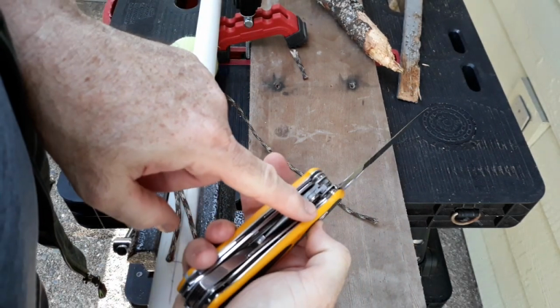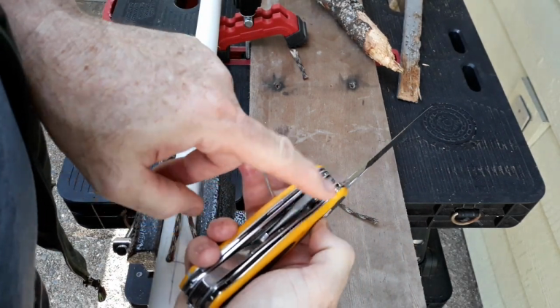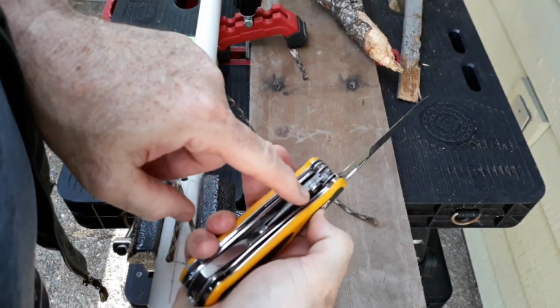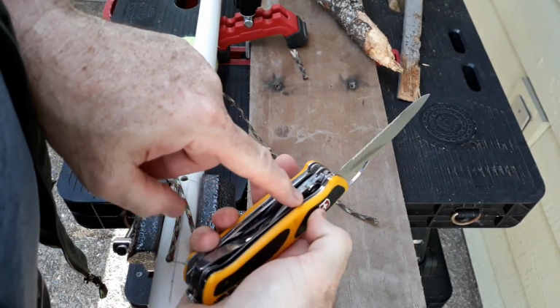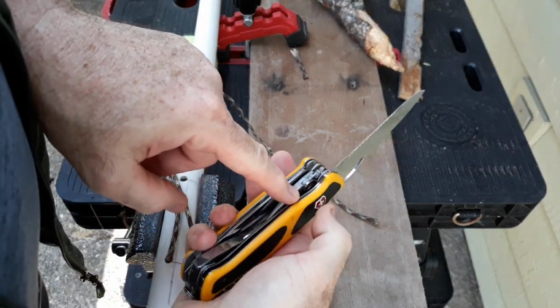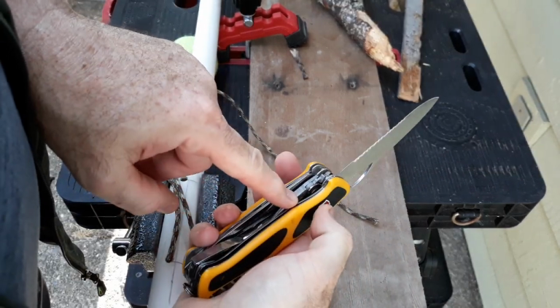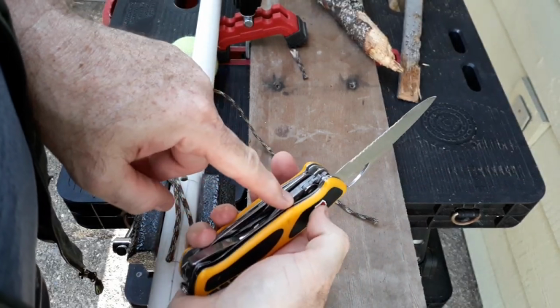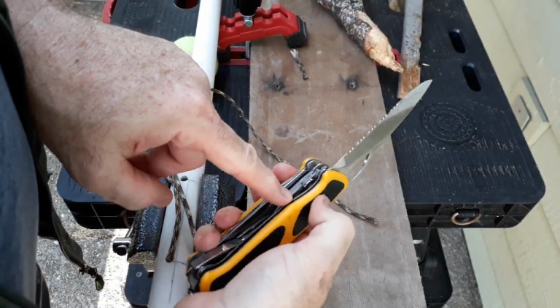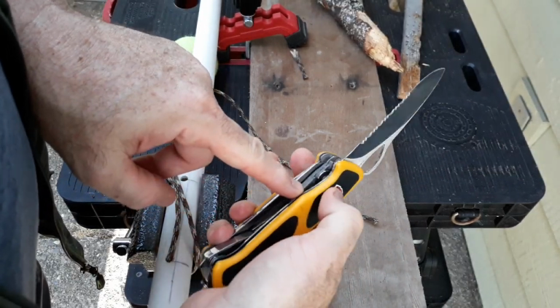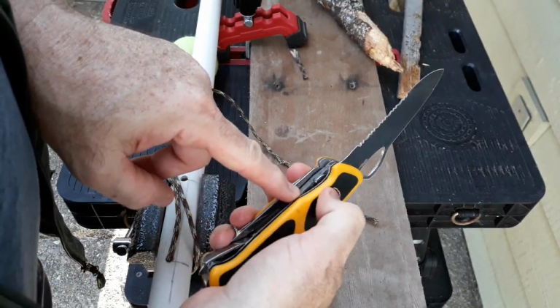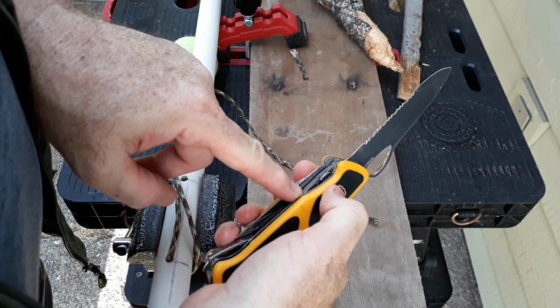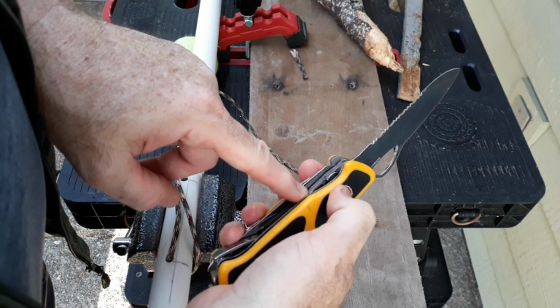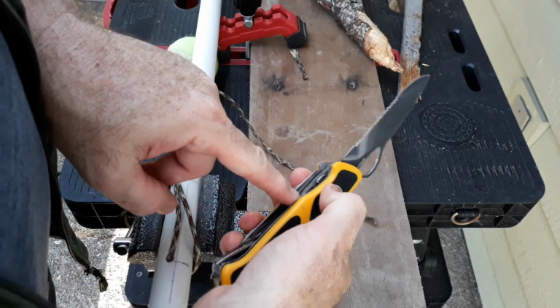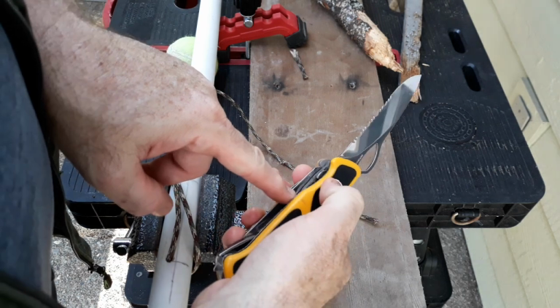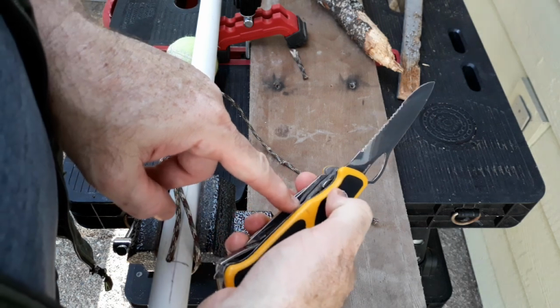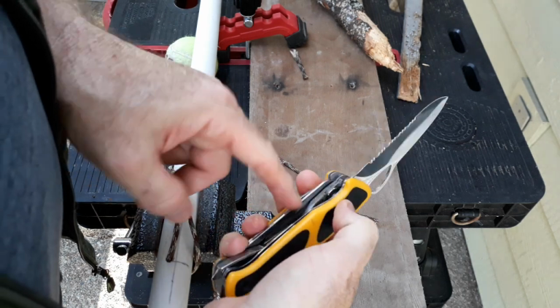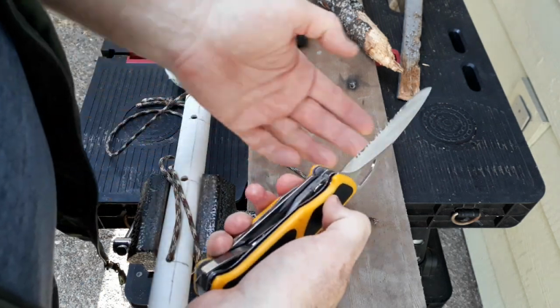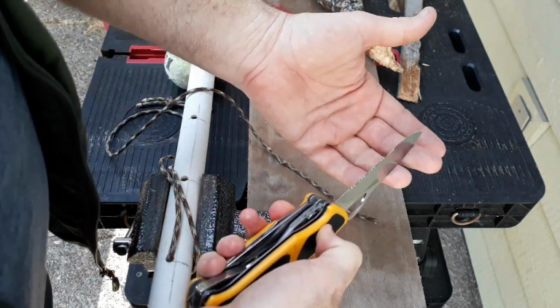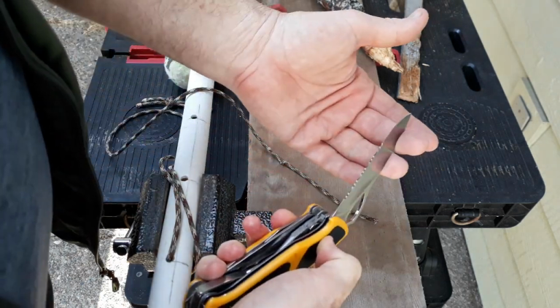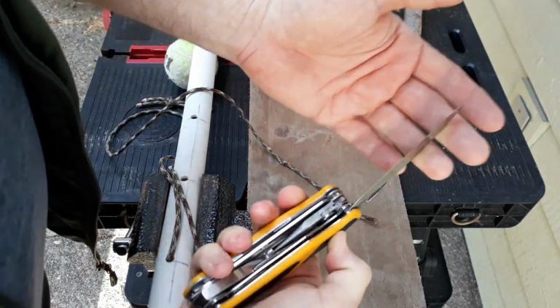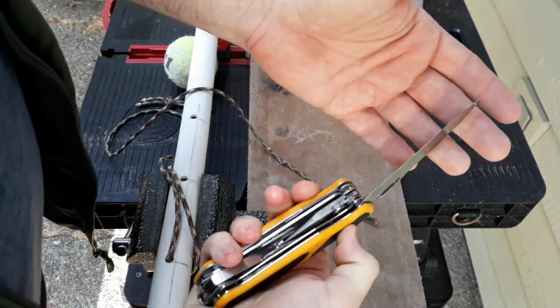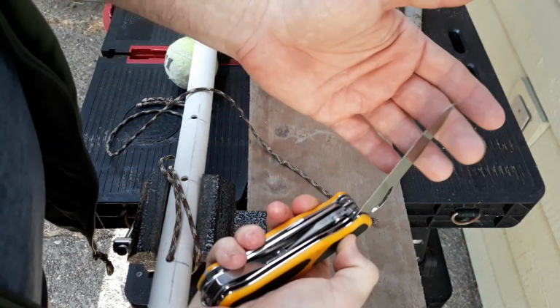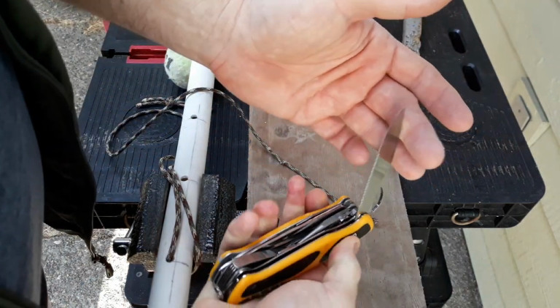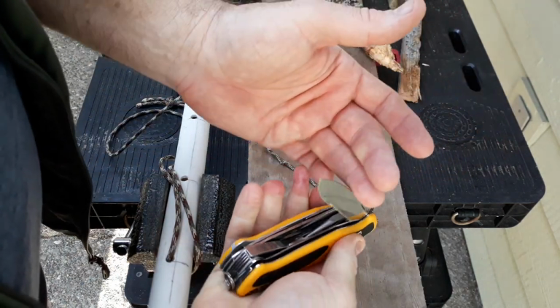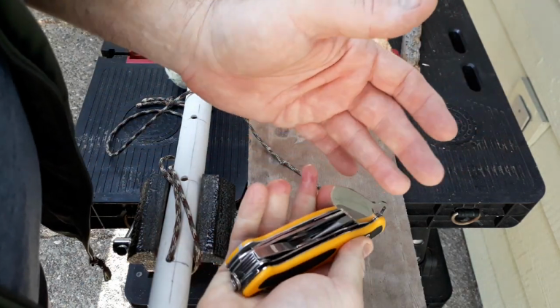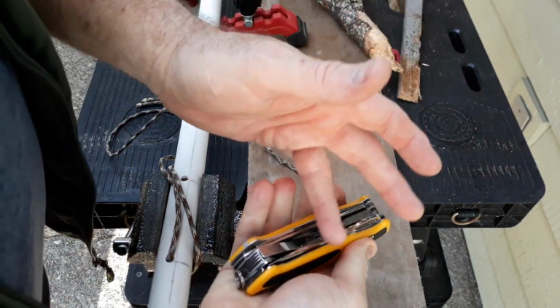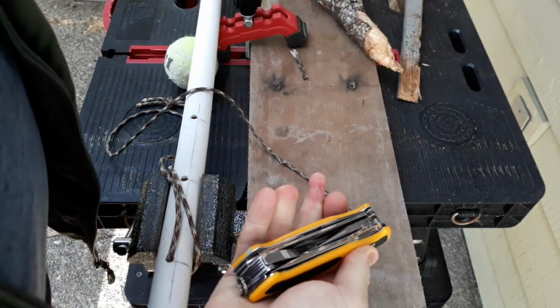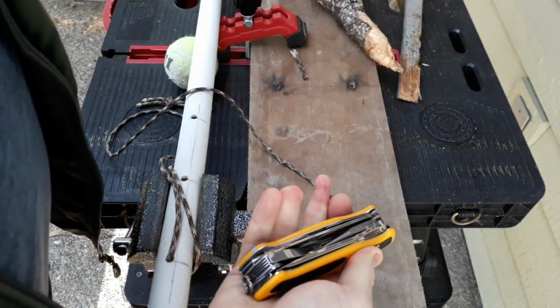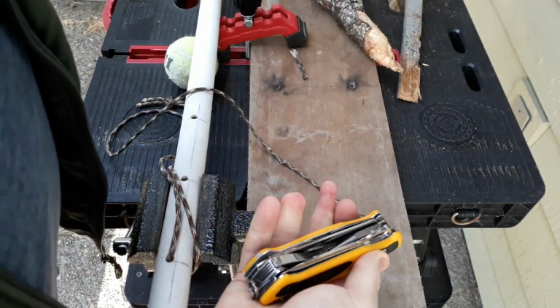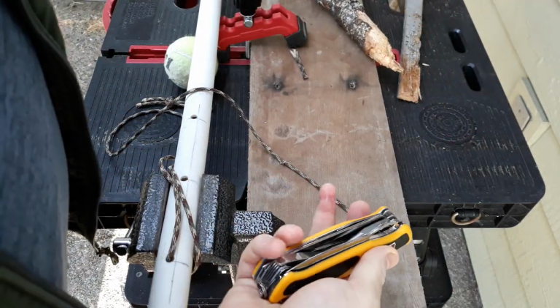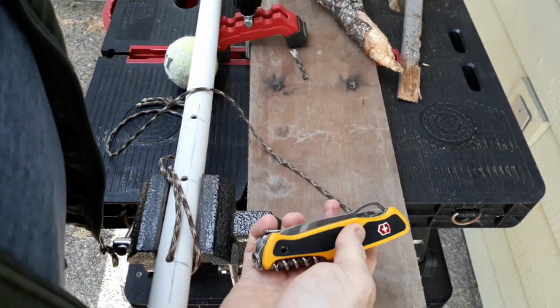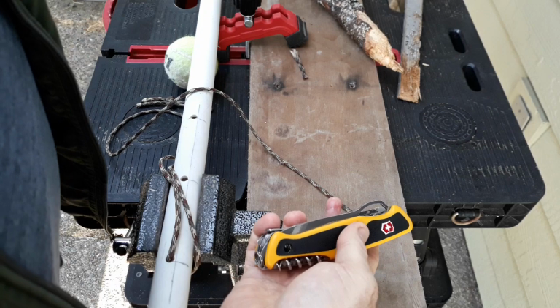It's a locking blade, and if you push the logo, that is what allows the liner lock to close.